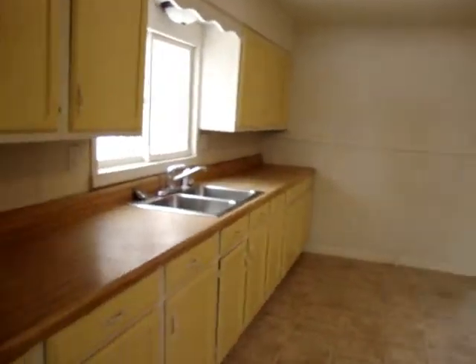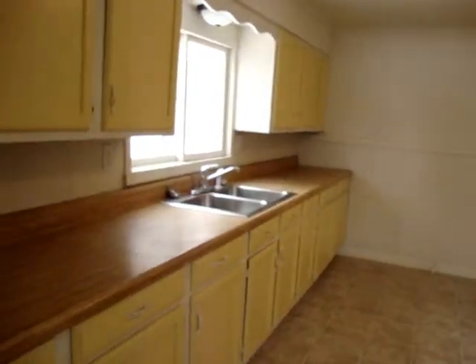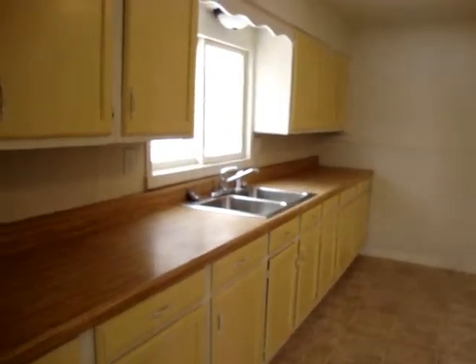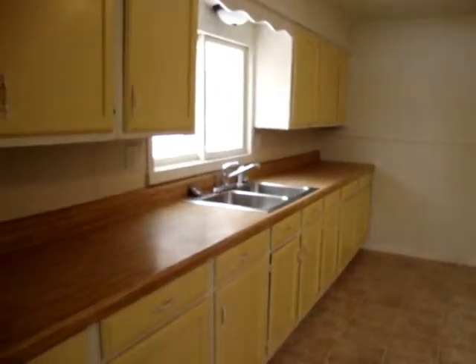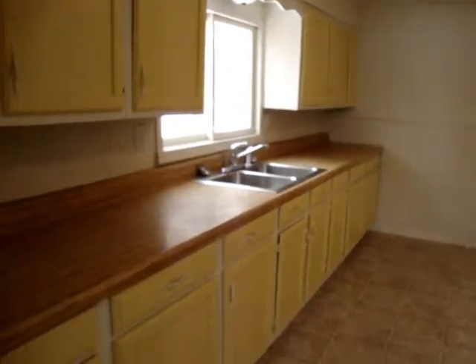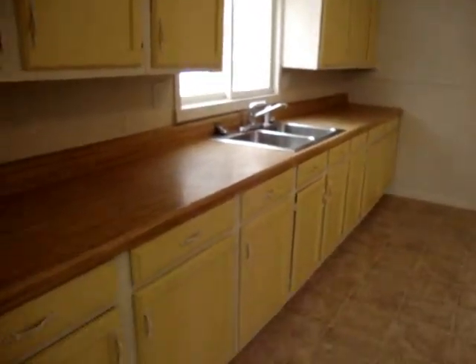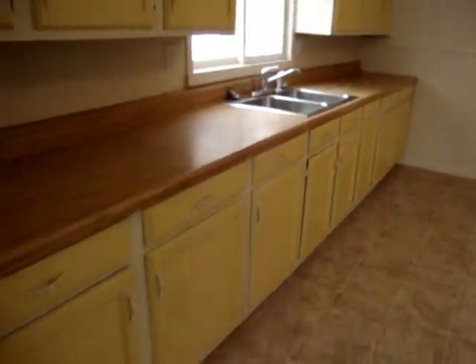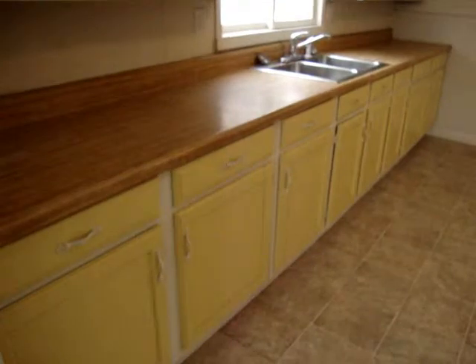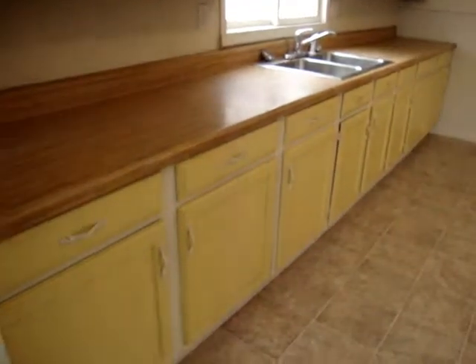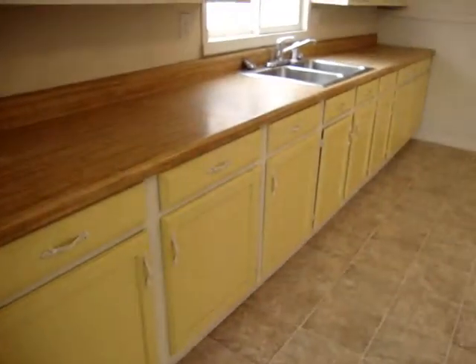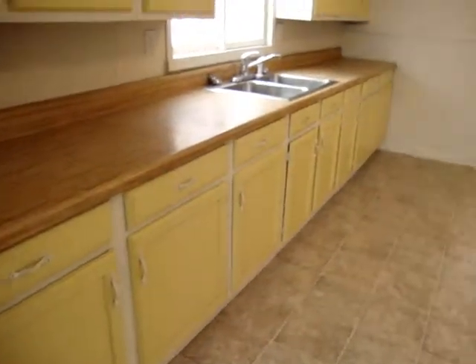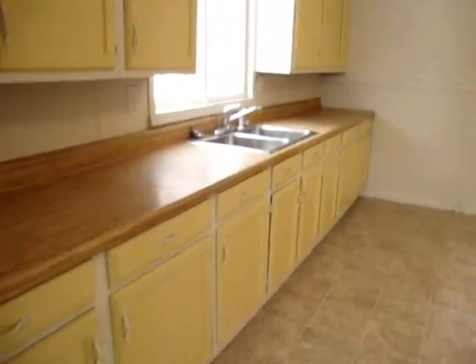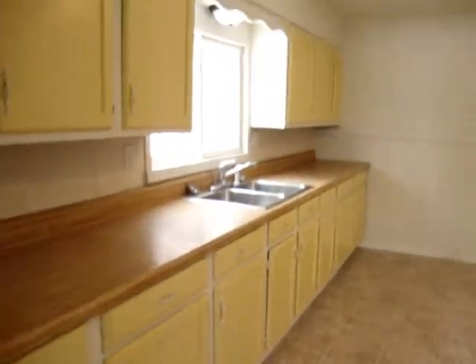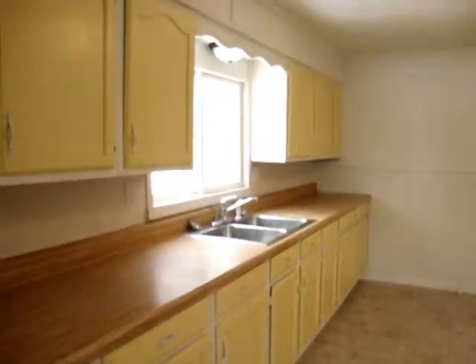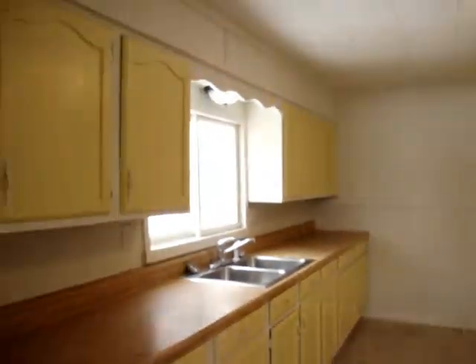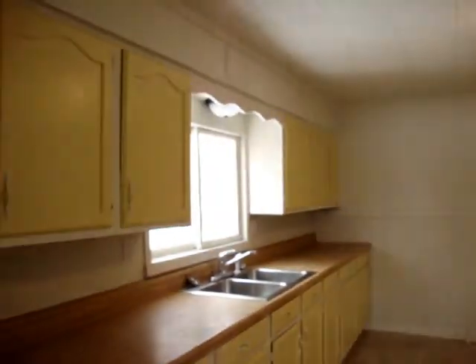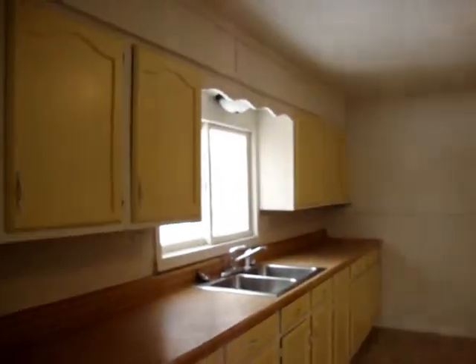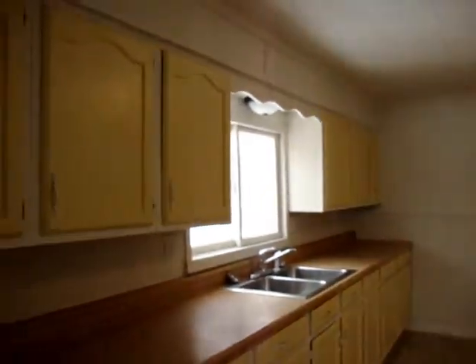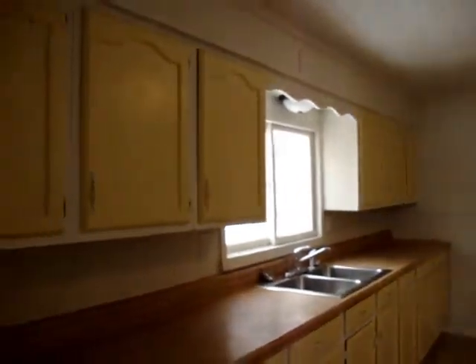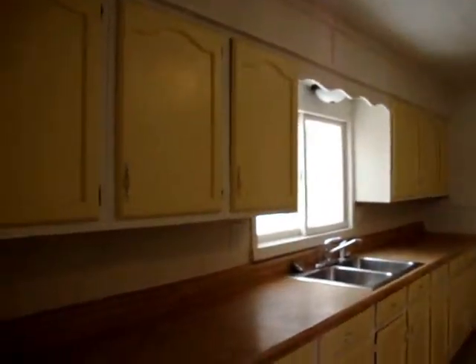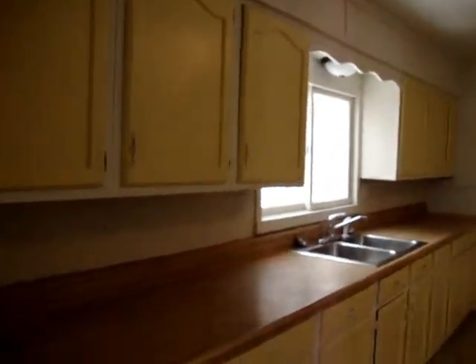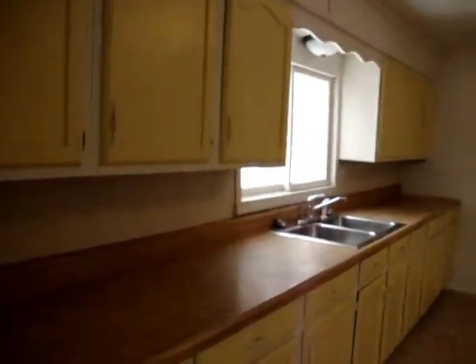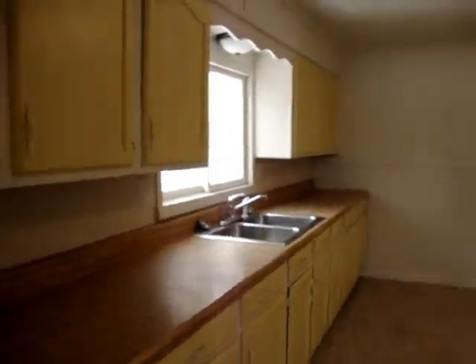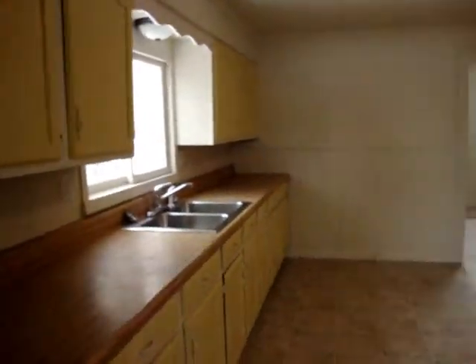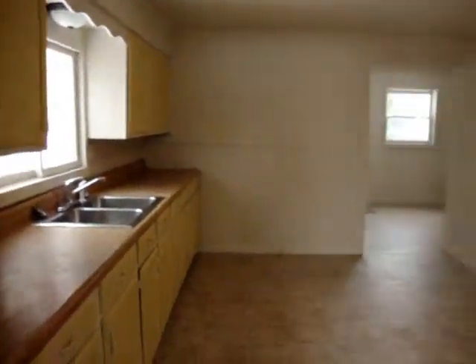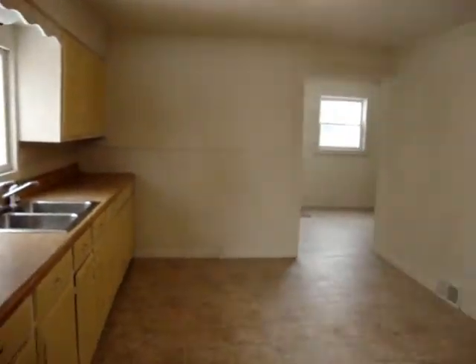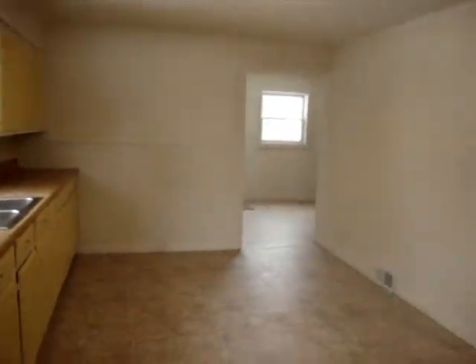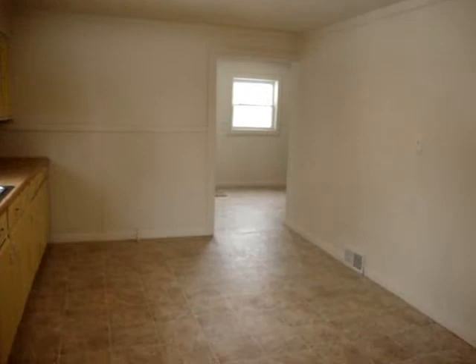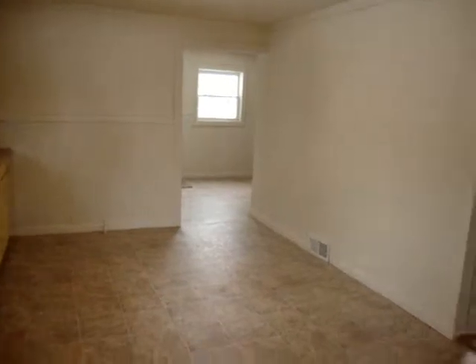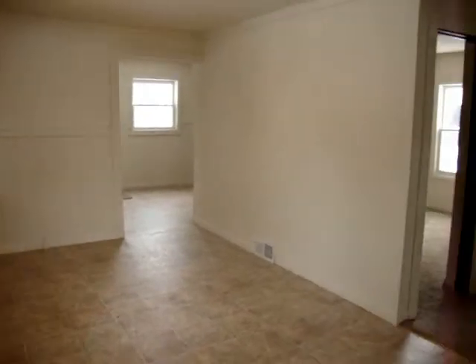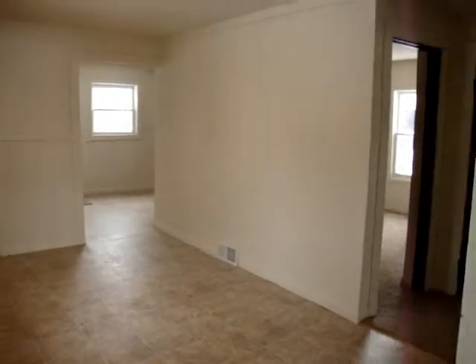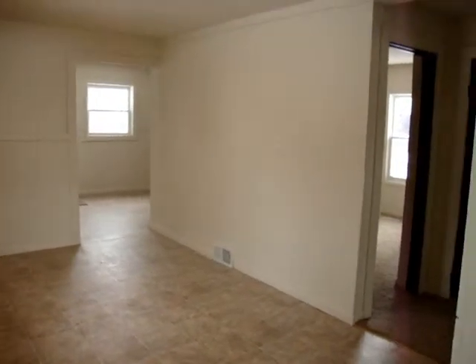This is the kitchen. That's a room for a nice table.